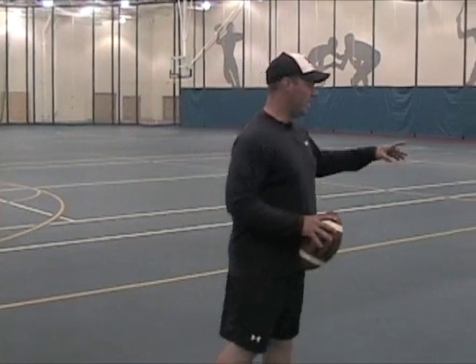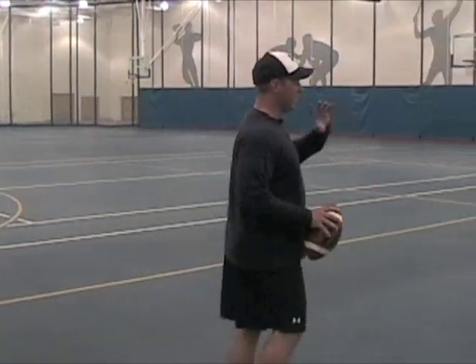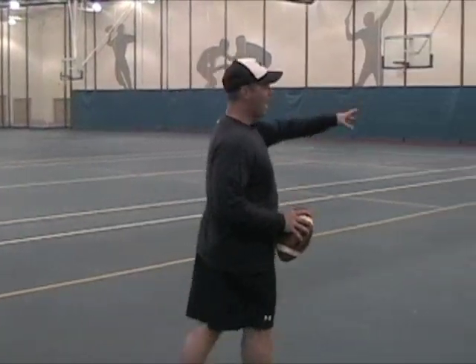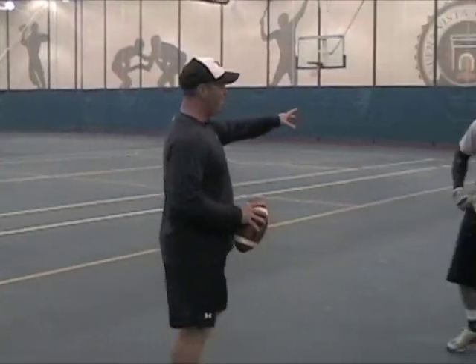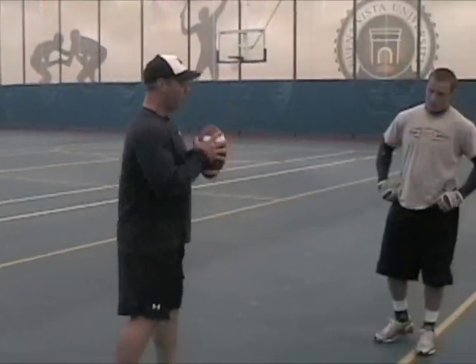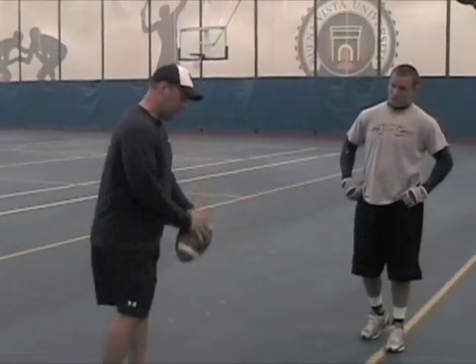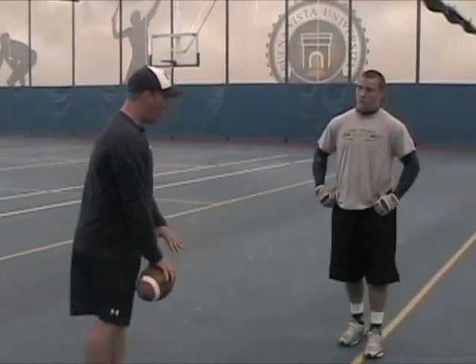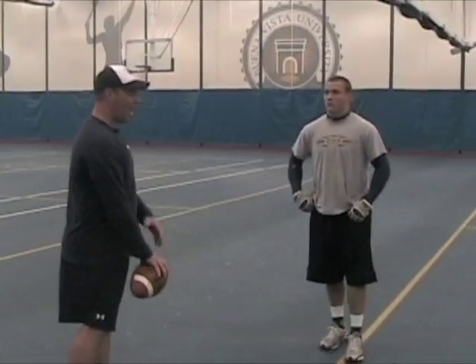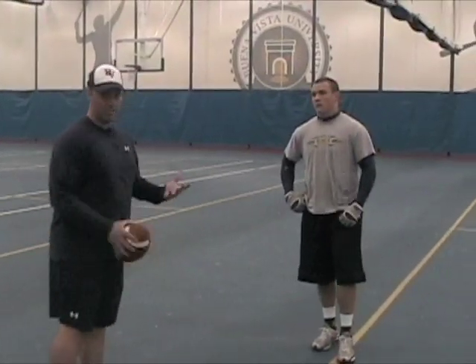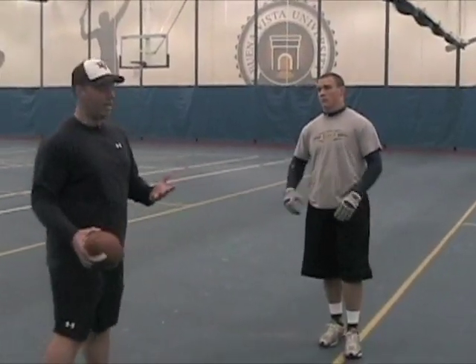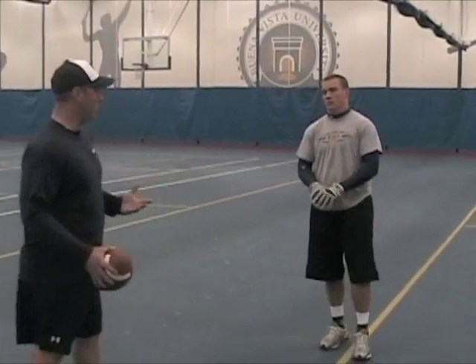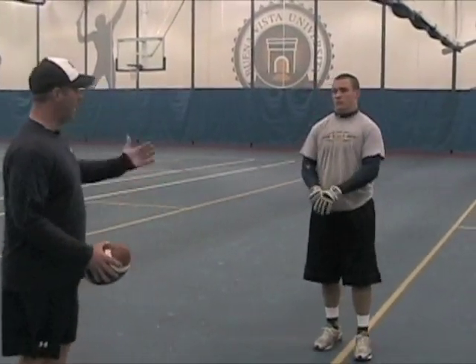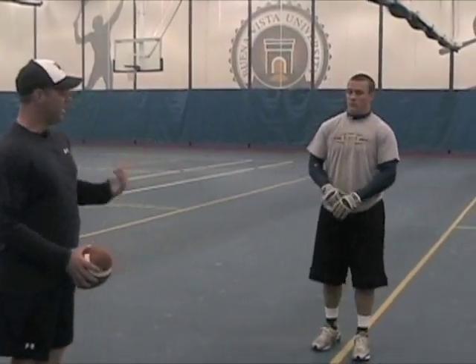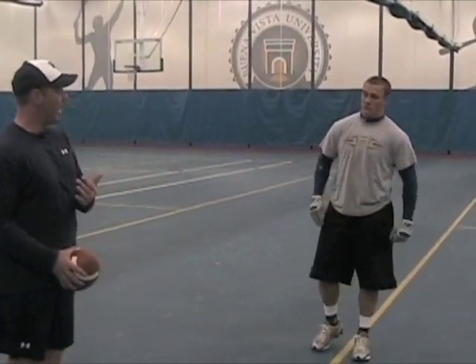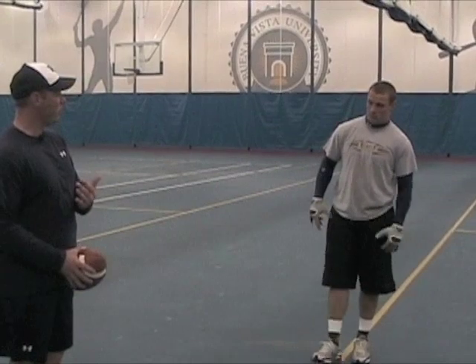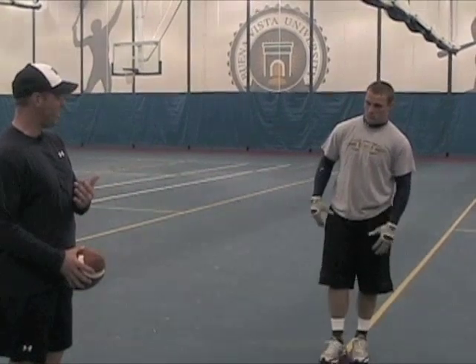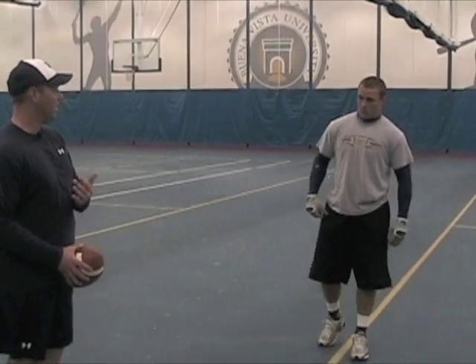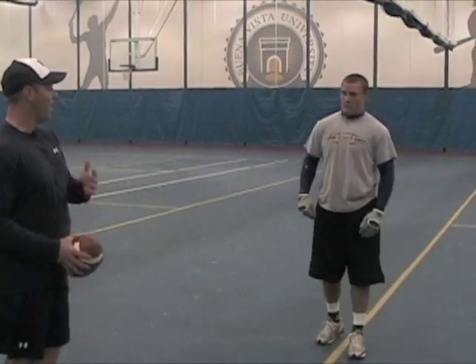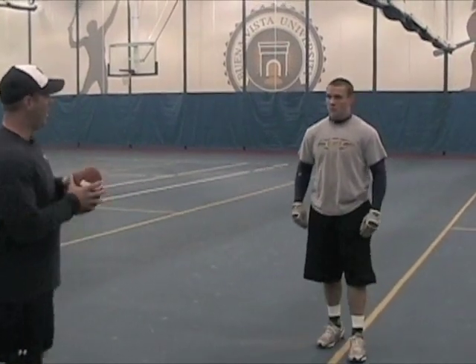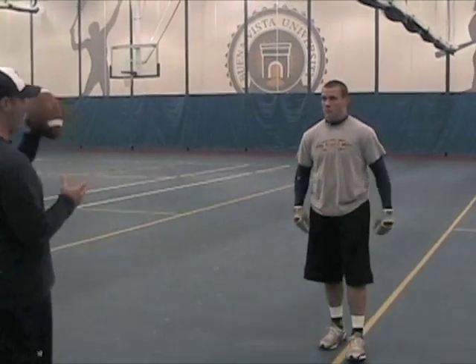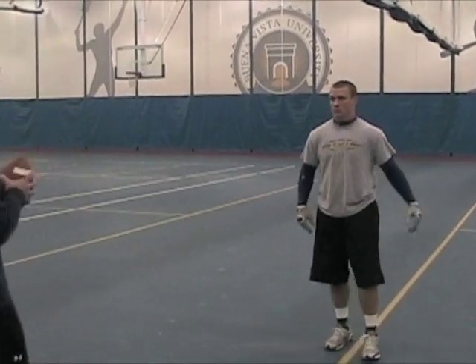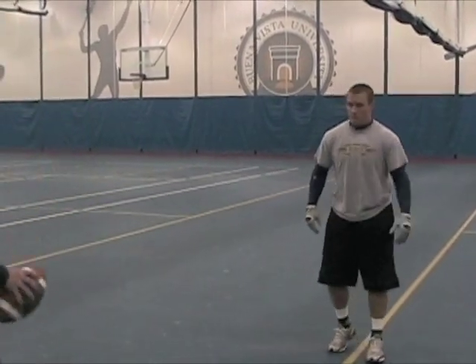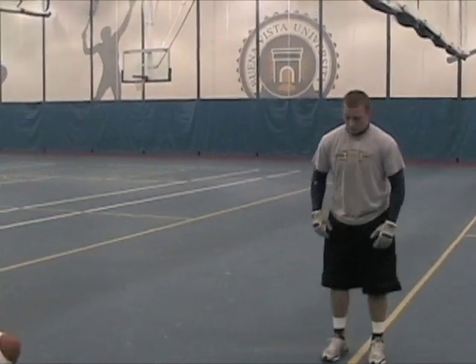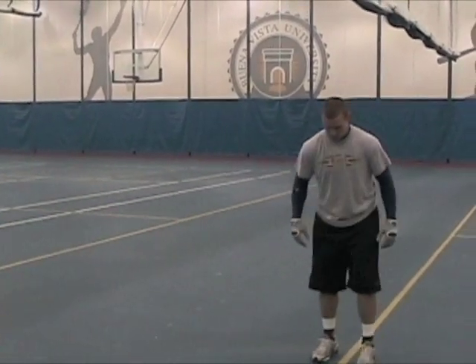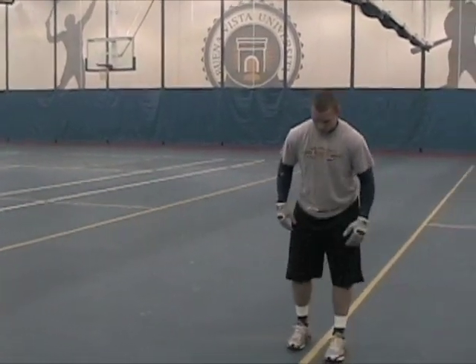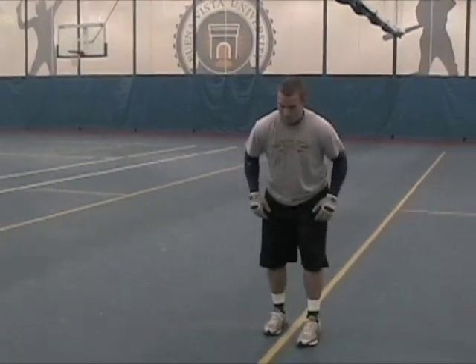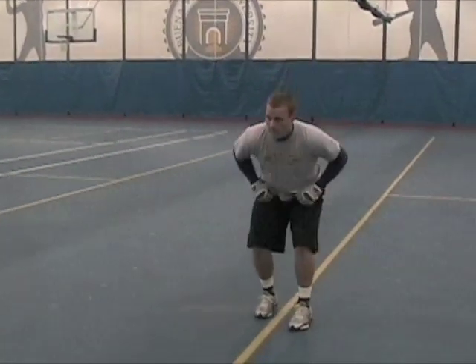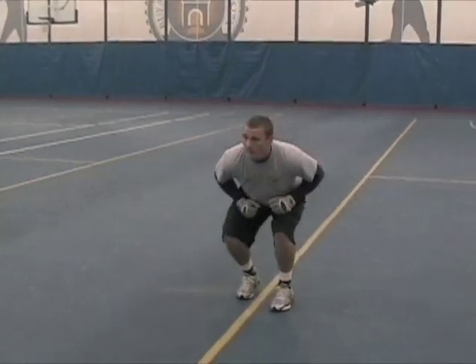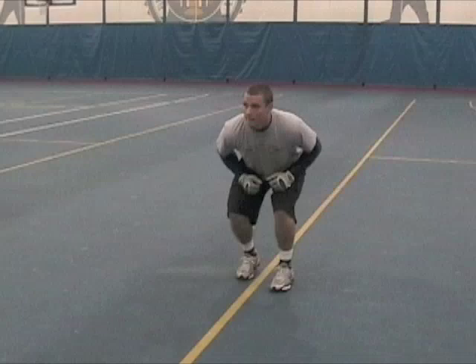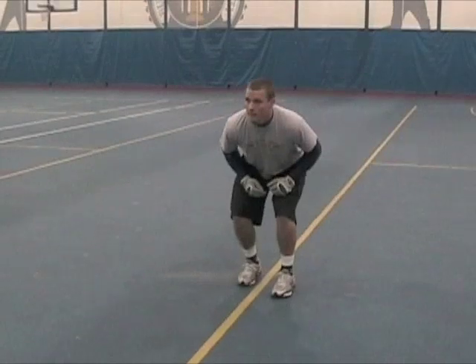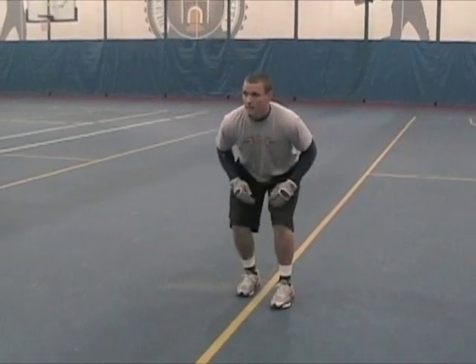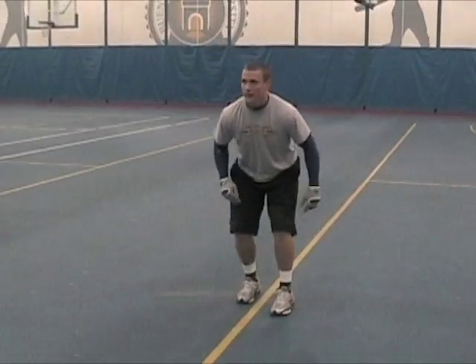So Nick here is going to backpedal. Once he sees the ball down, simulating a run, he's going to change direction and come straight downhill at the ball. He'll probably T-step, won't he? Here we go.